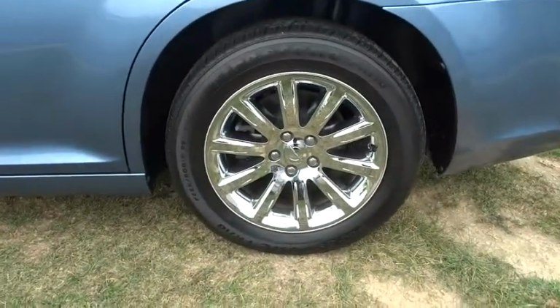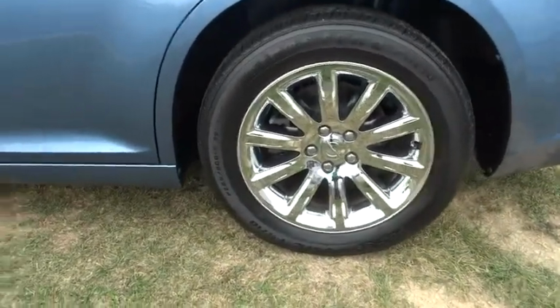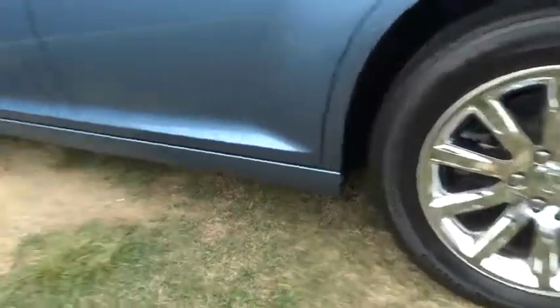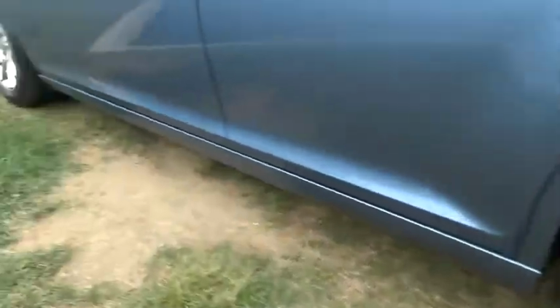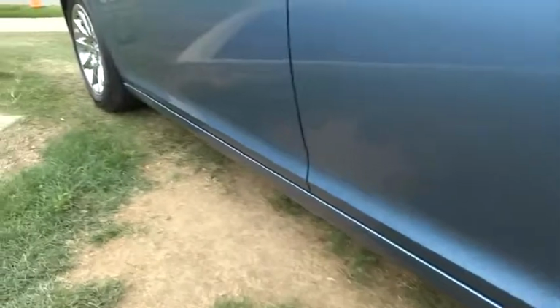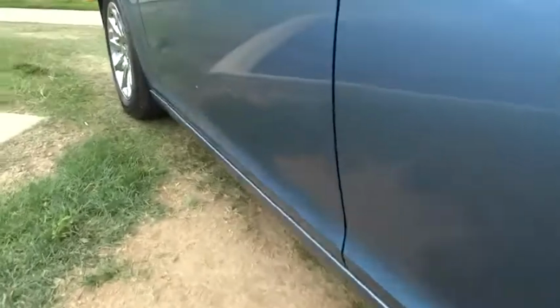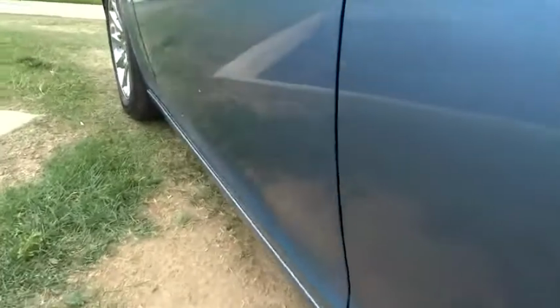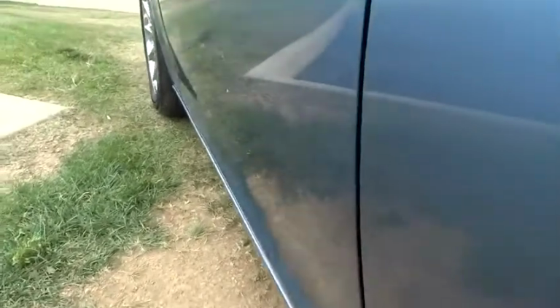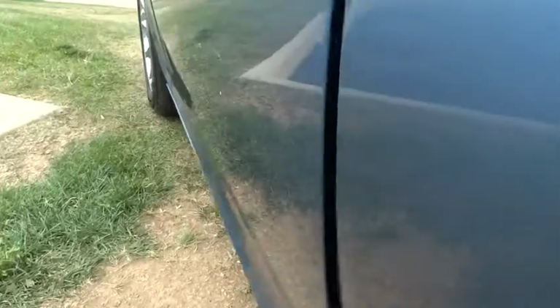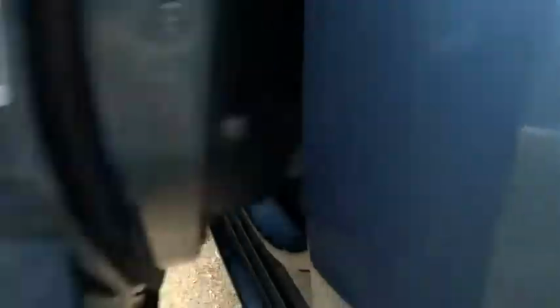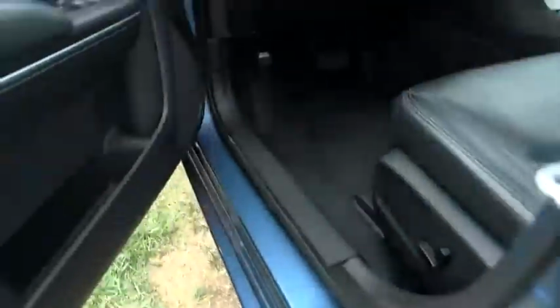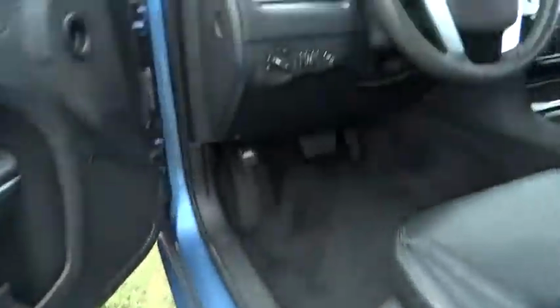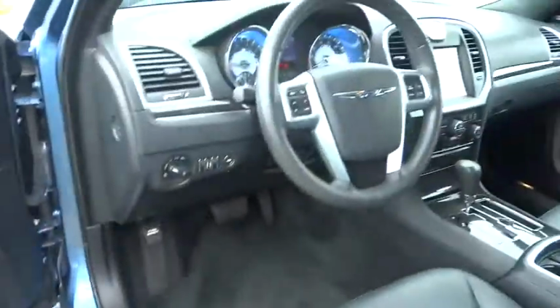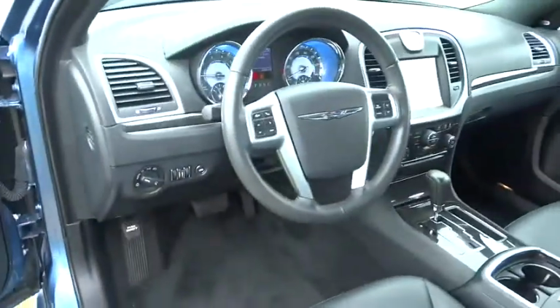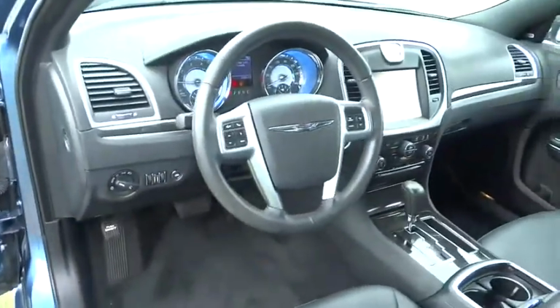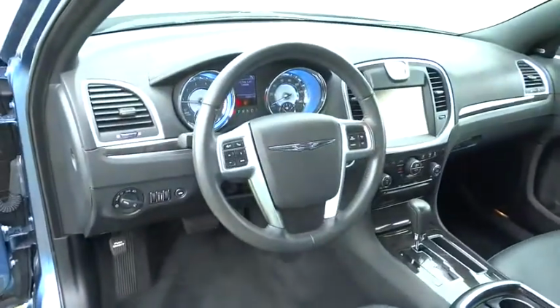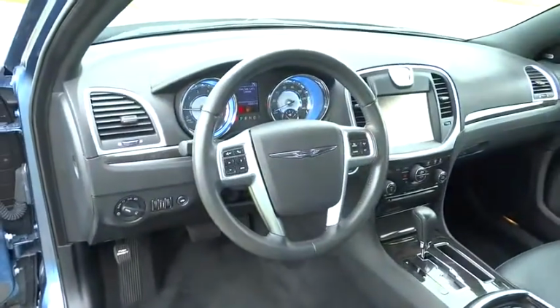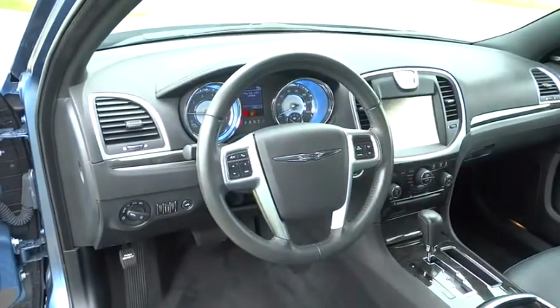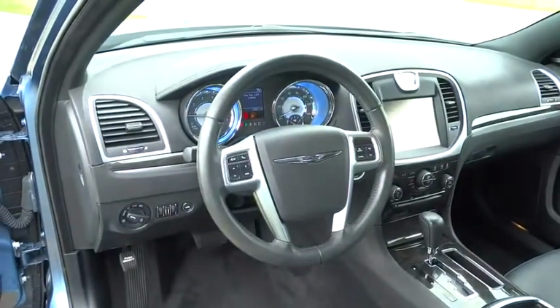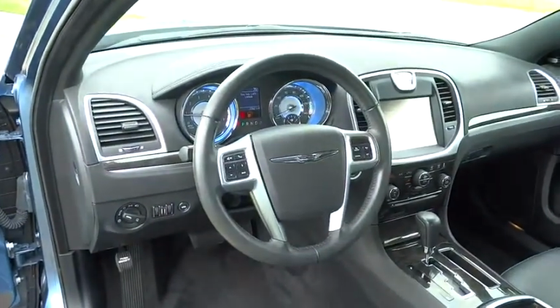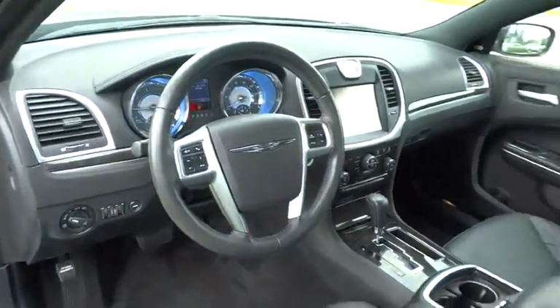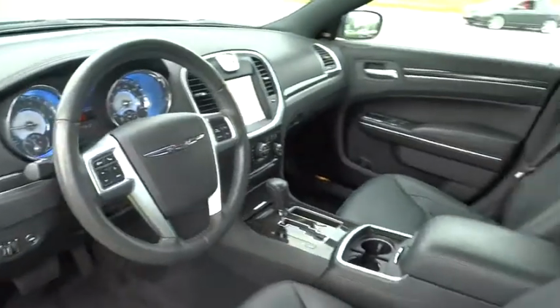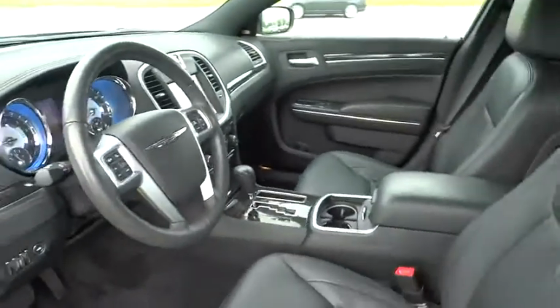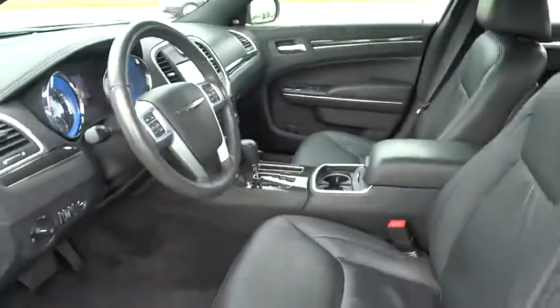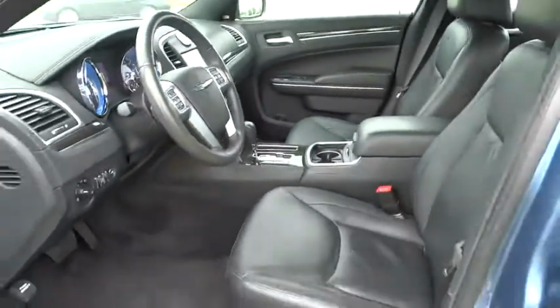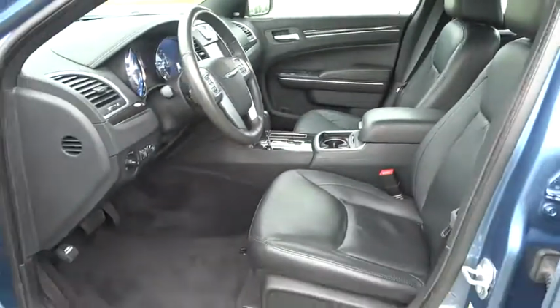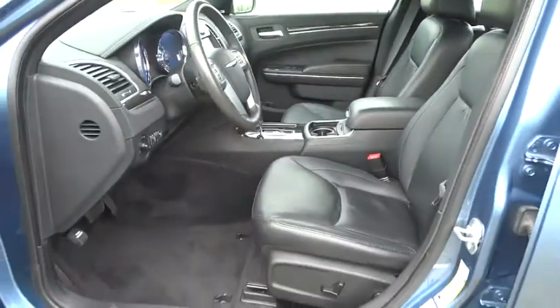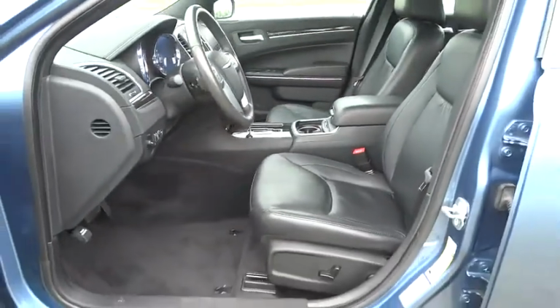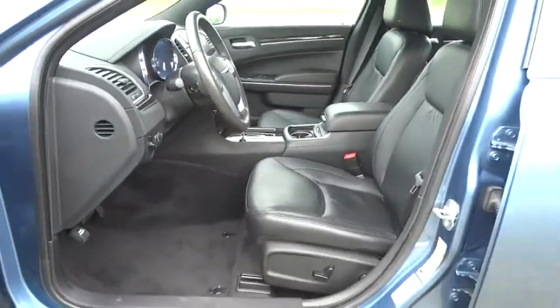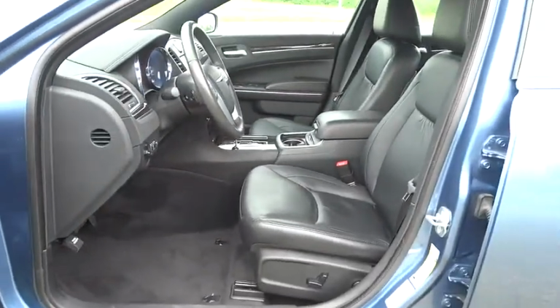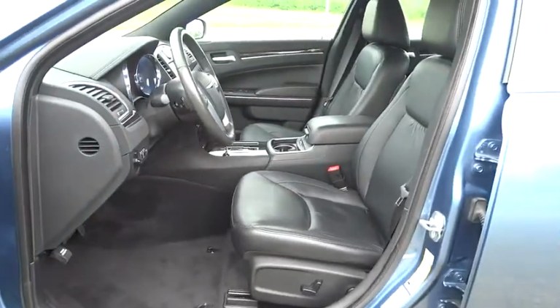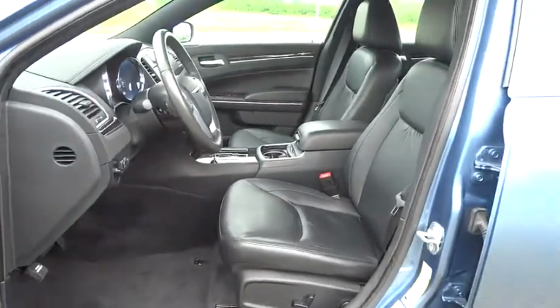Rear window defroster, power windows, CD player, security system, electronic stability control, compass, trip computer, heated front seats, Uconnect hands-free group.